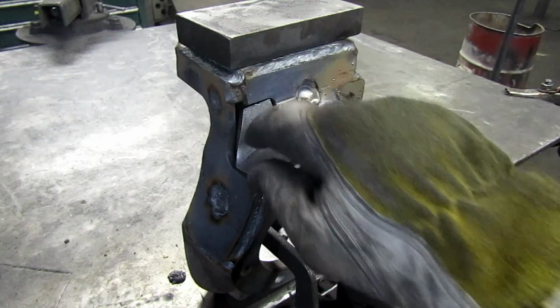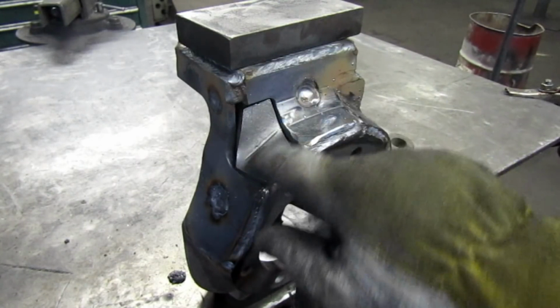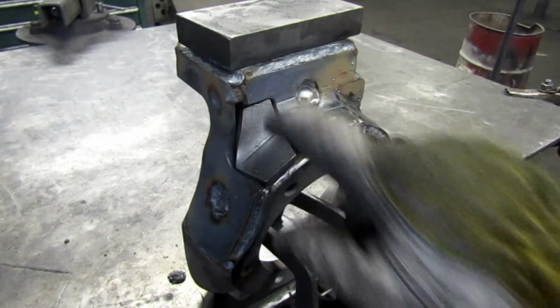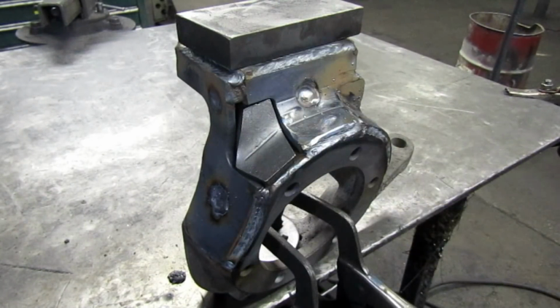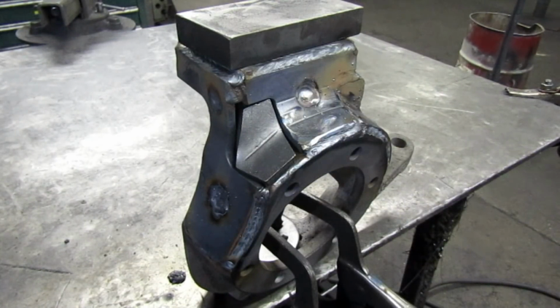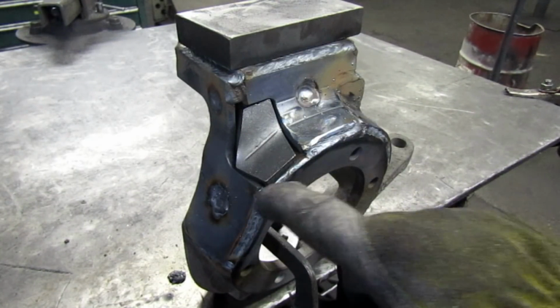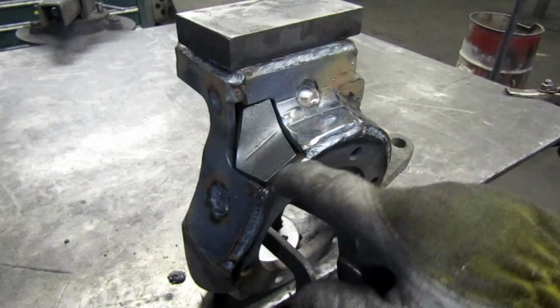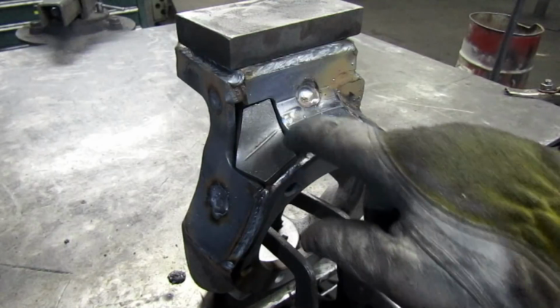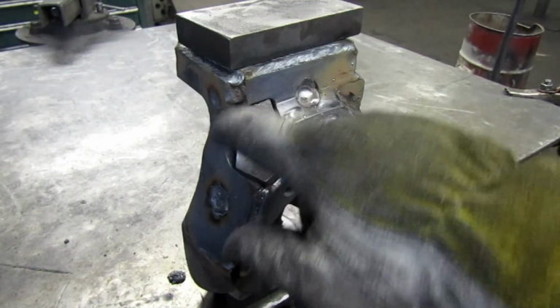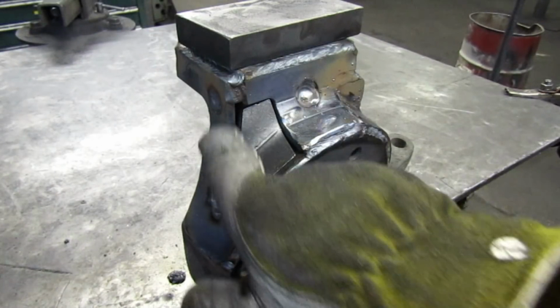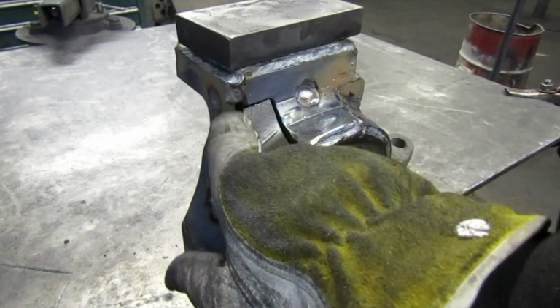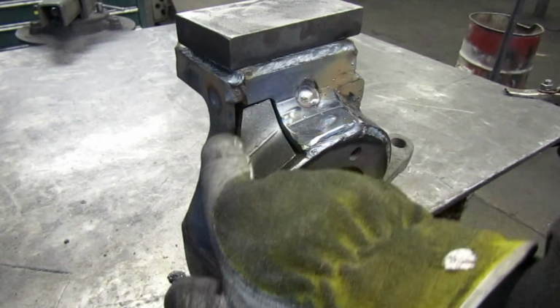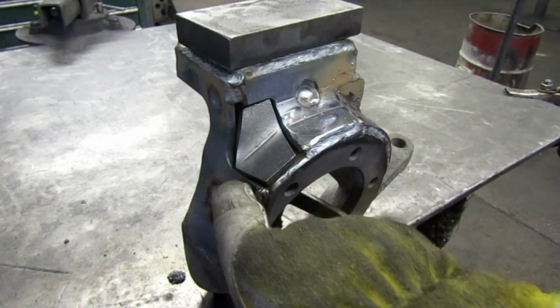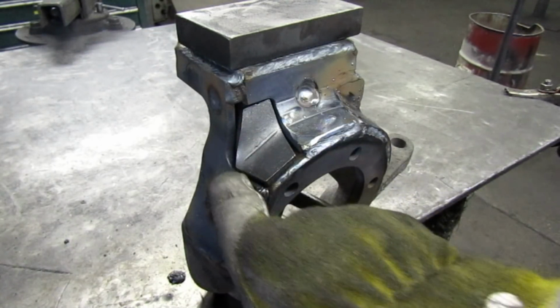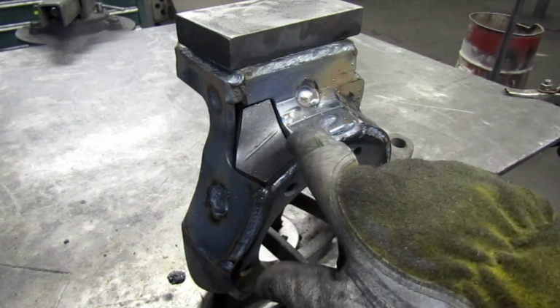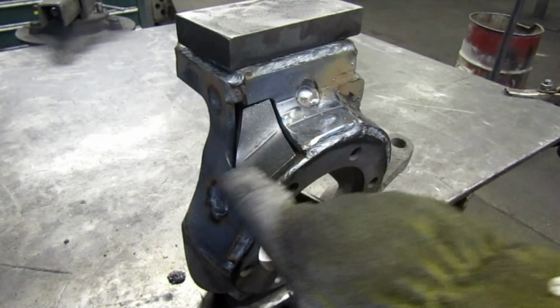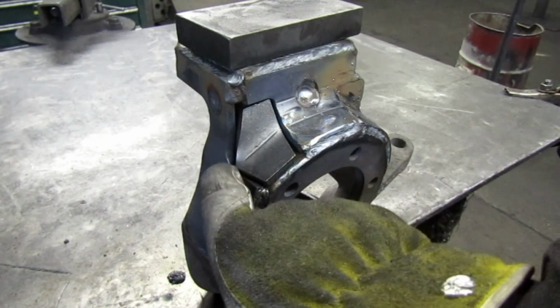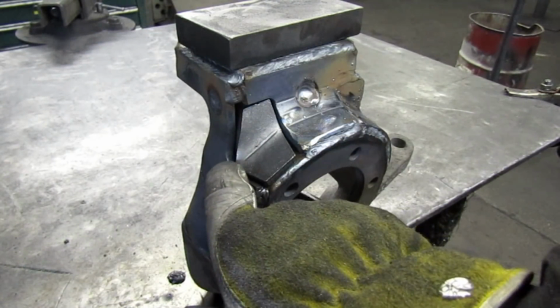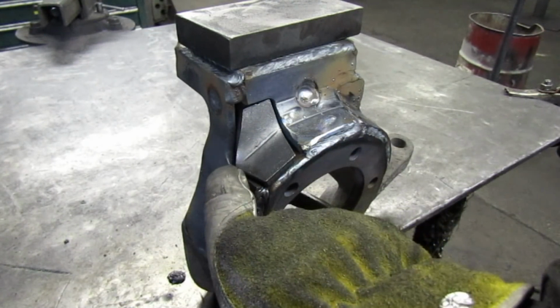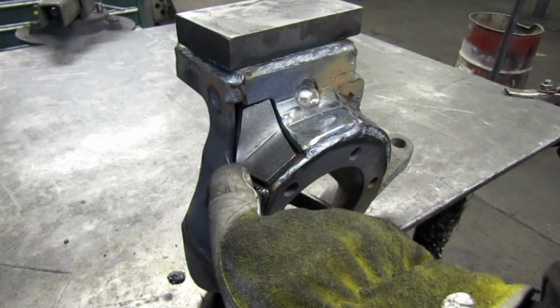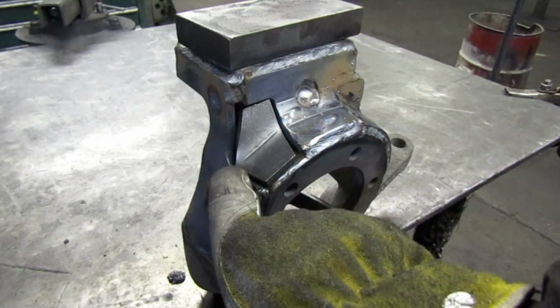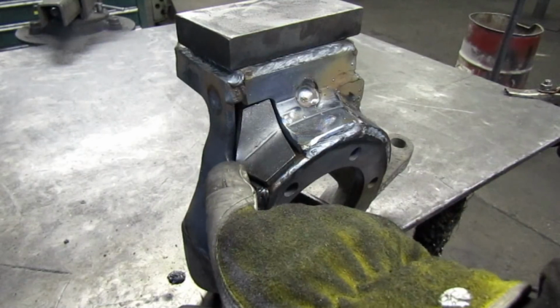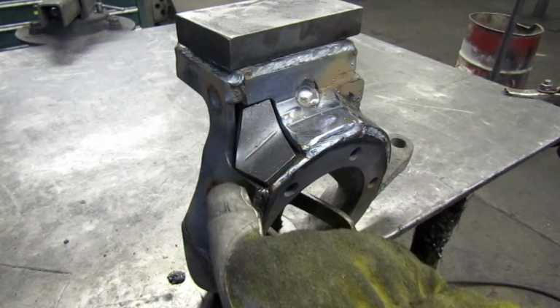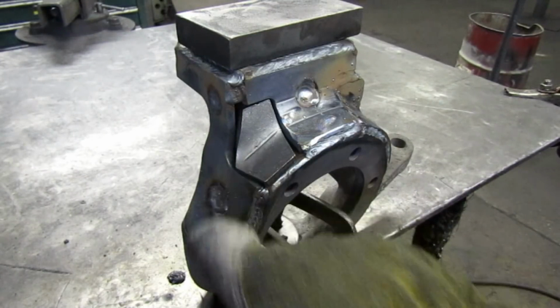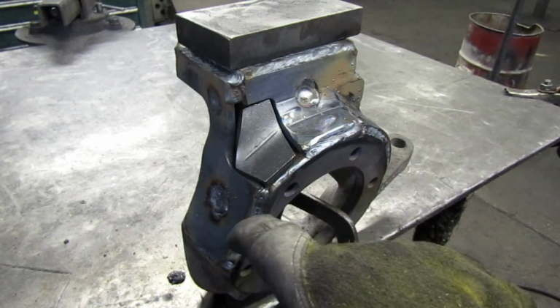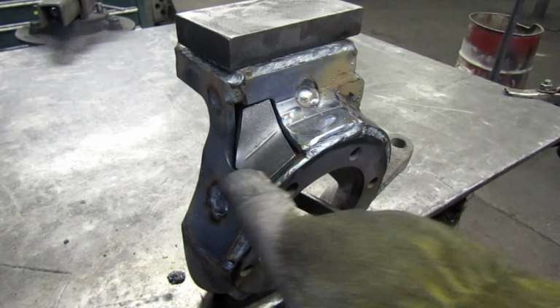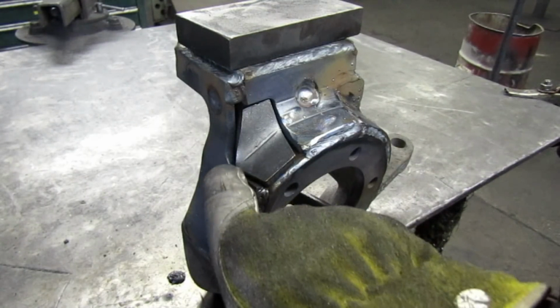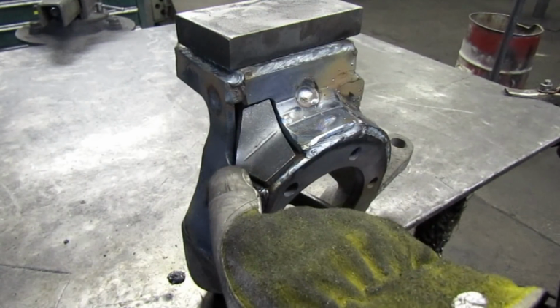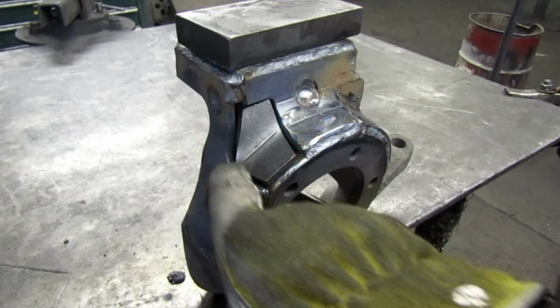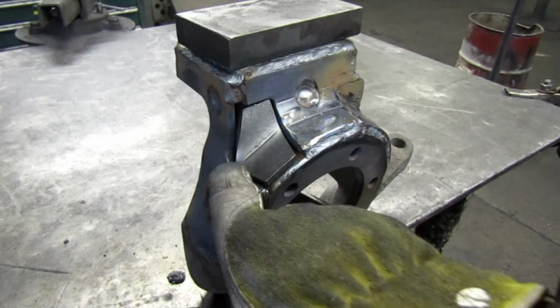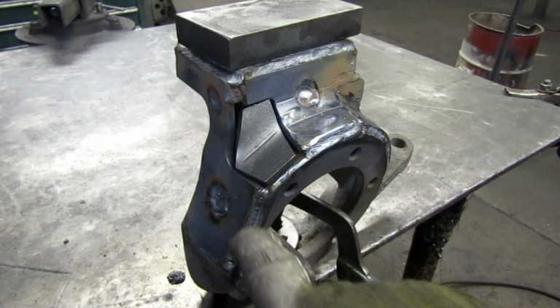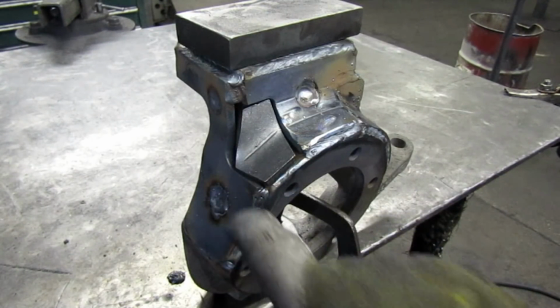This is our last piece to go in right here. I'm going to go ahead and weld that in. I'll probably grind this corner back a little bit before I weld it in, just to create a little more gap.